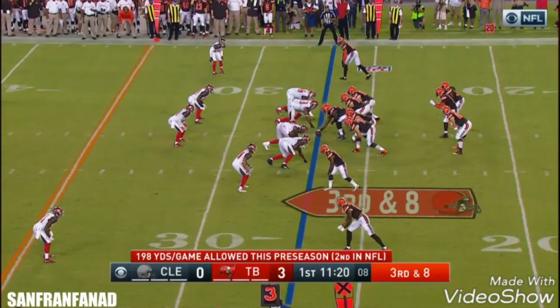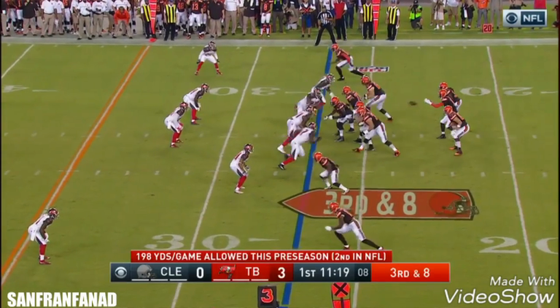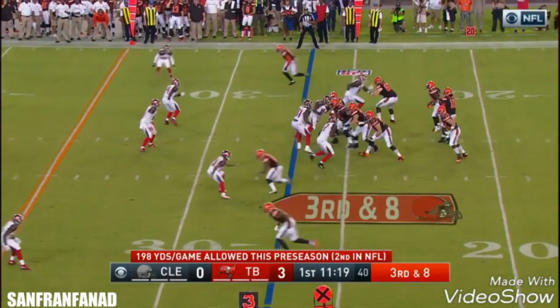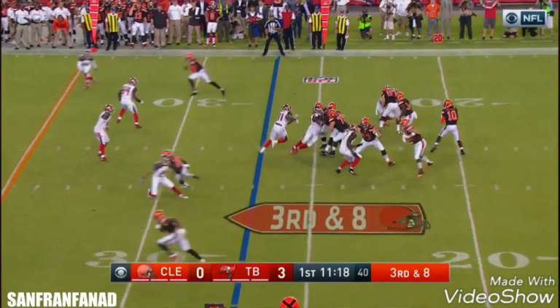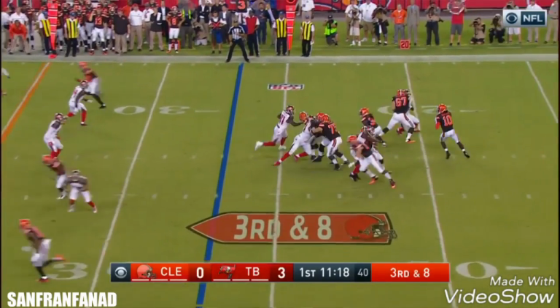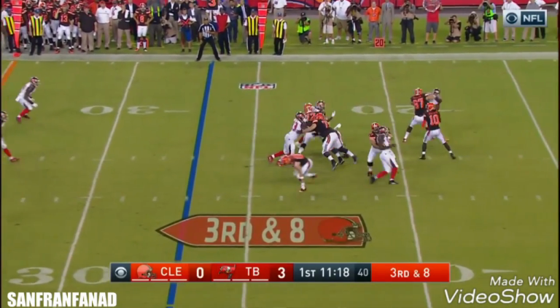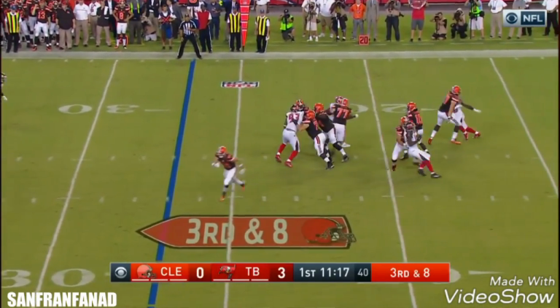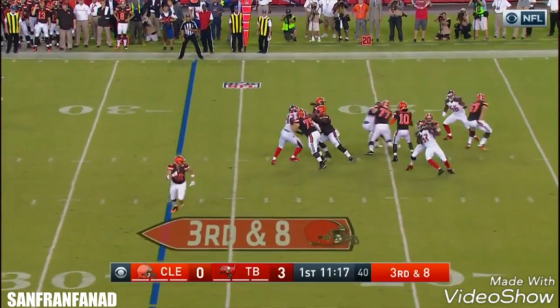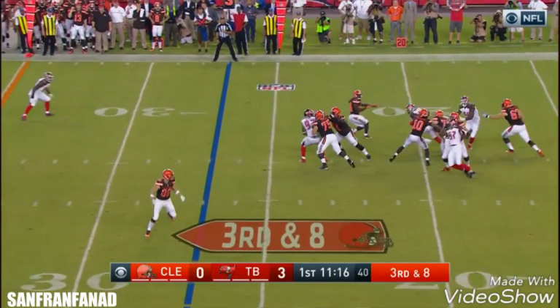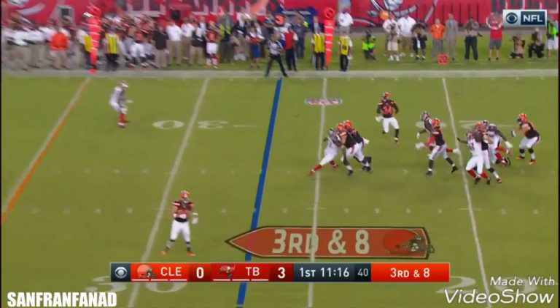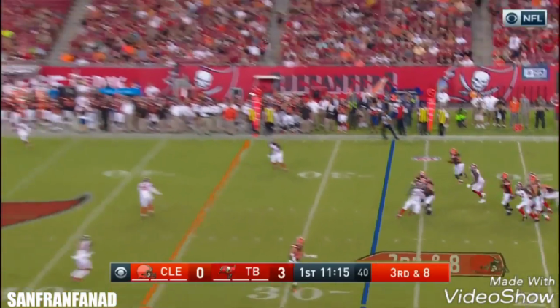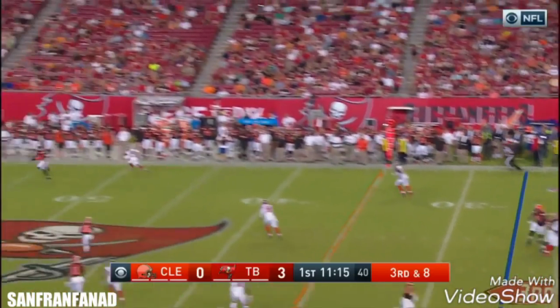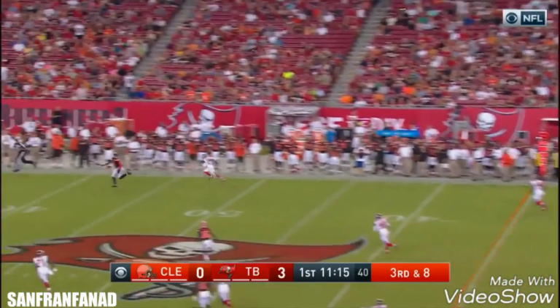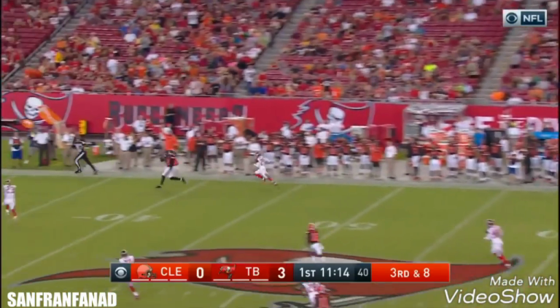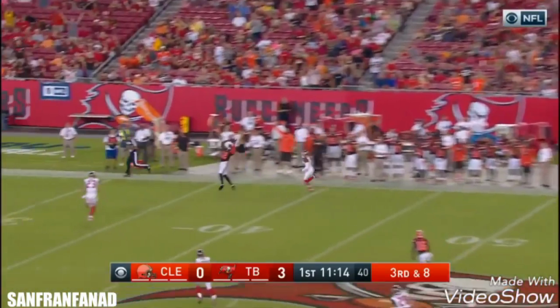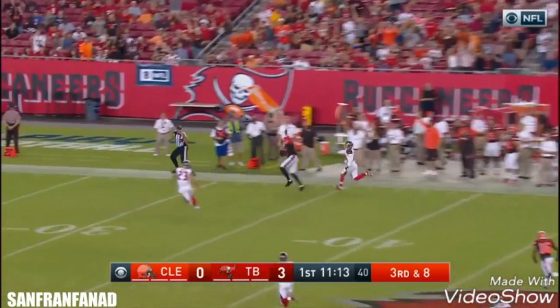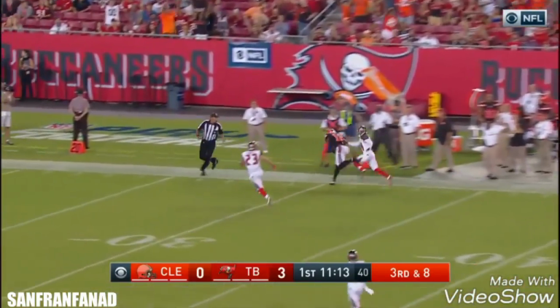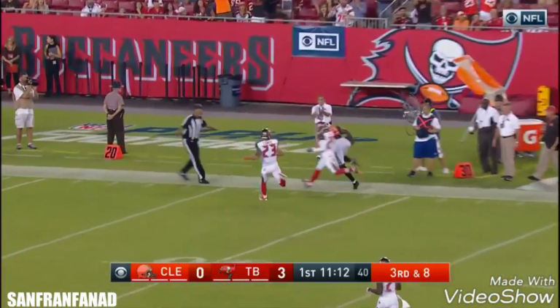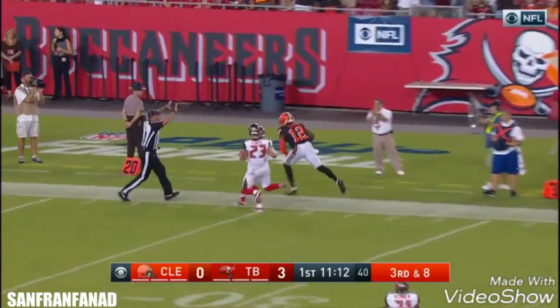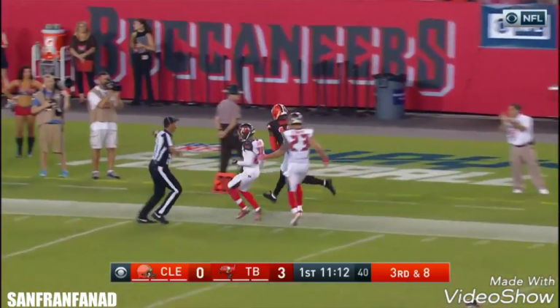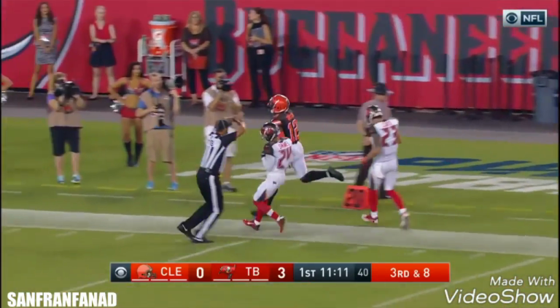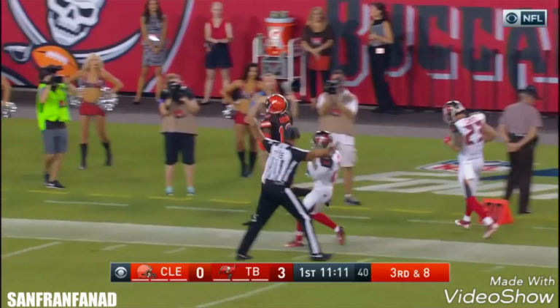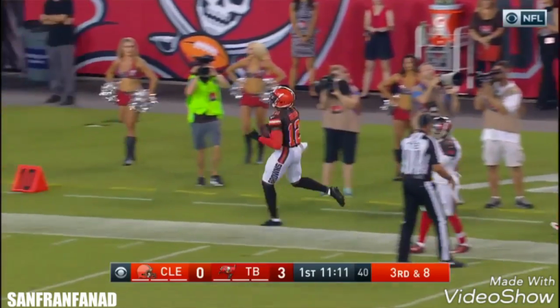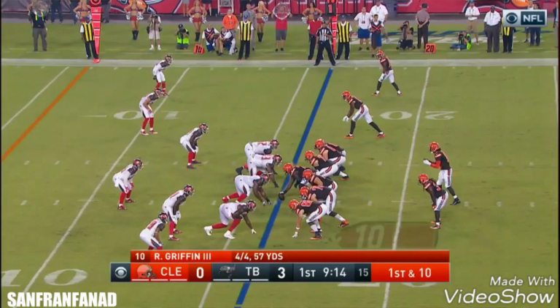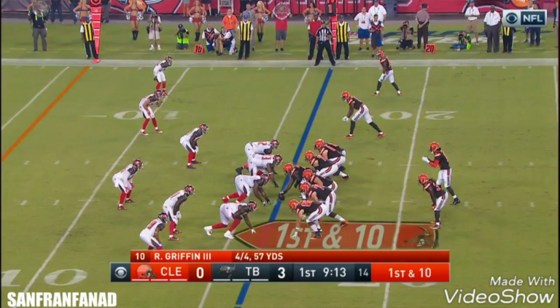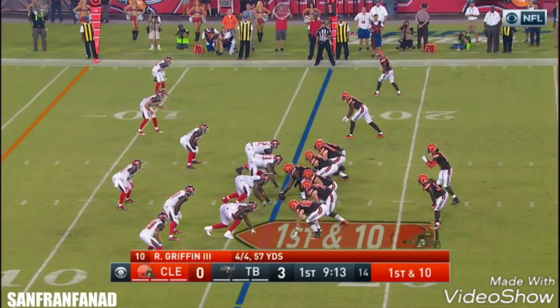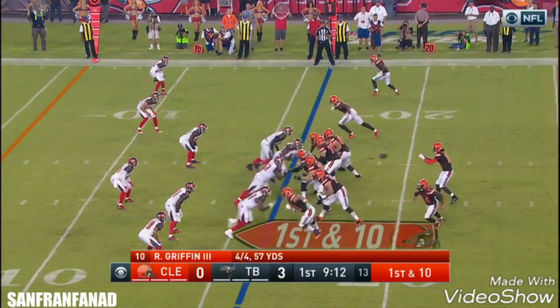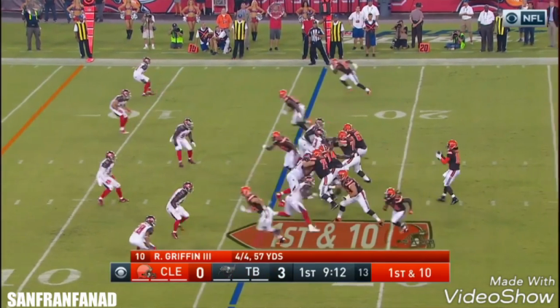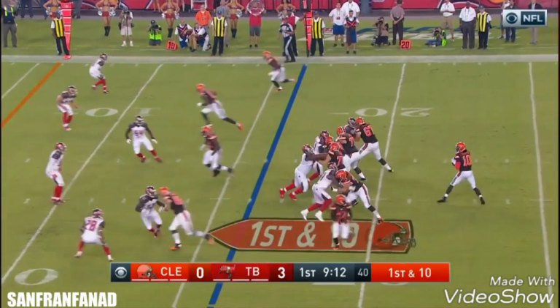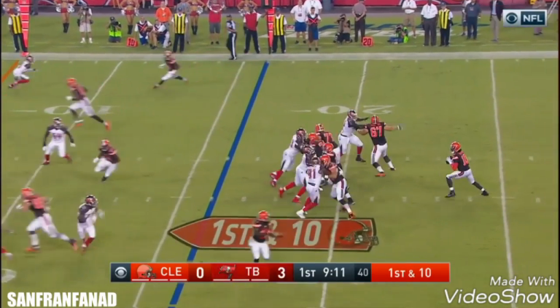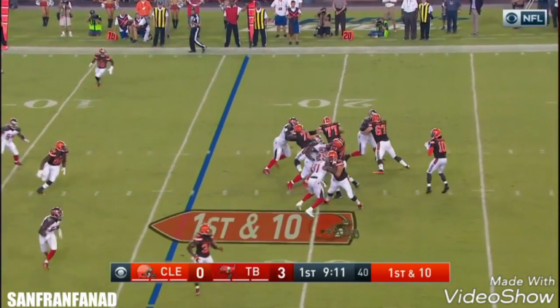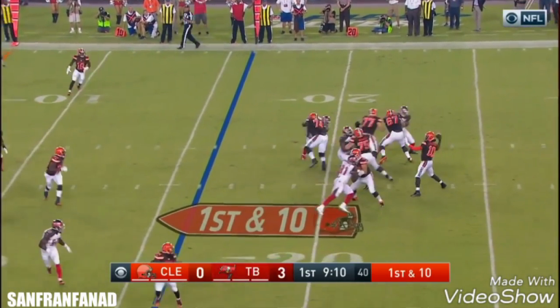Now Griffin in trouble and down he goes. First possession for the Browns. Griffin lines it up deep, downfield — wide open! Josh Gordon! He has that ability and he has shown it so far this preseason a few times.